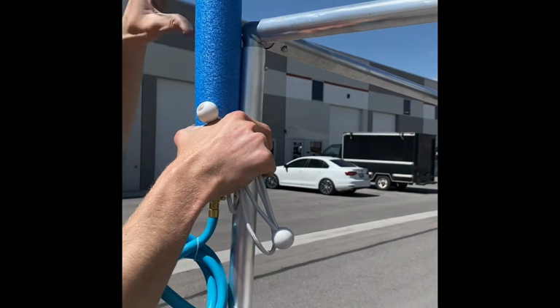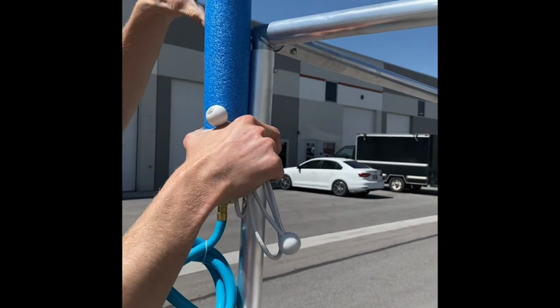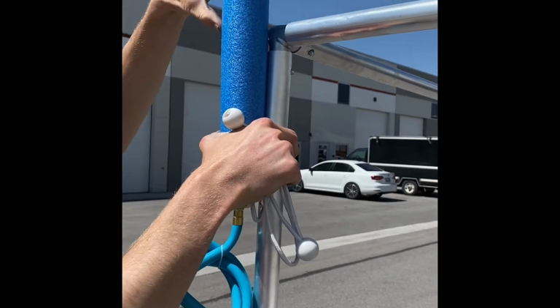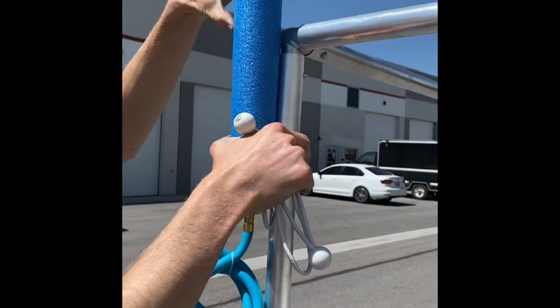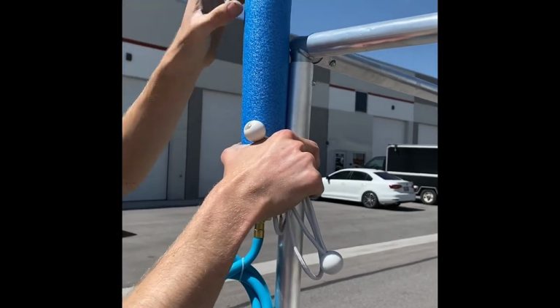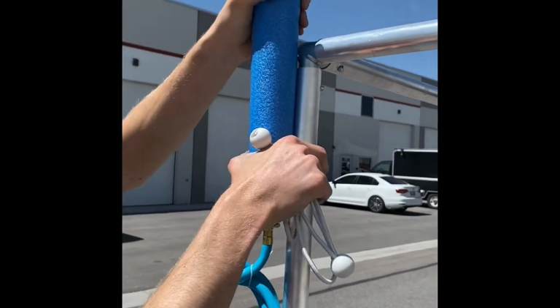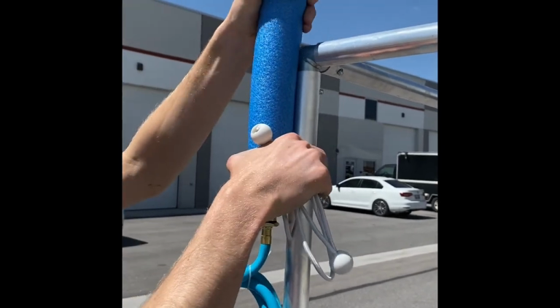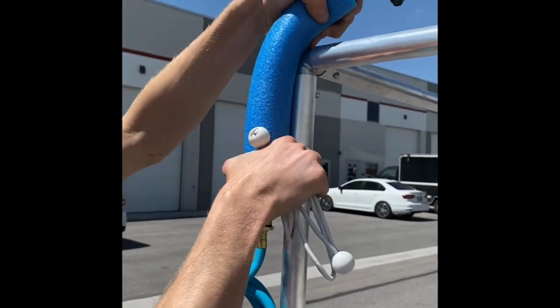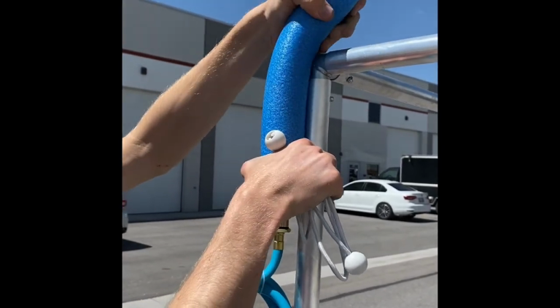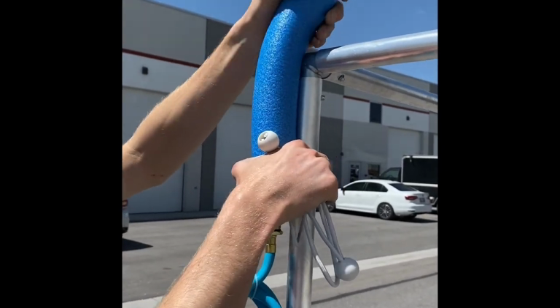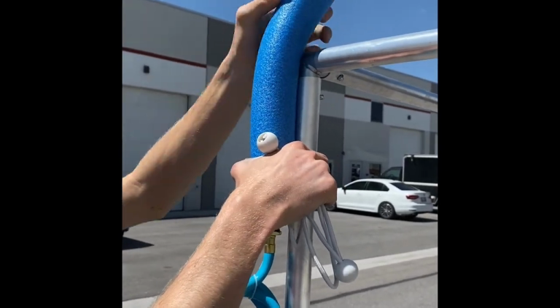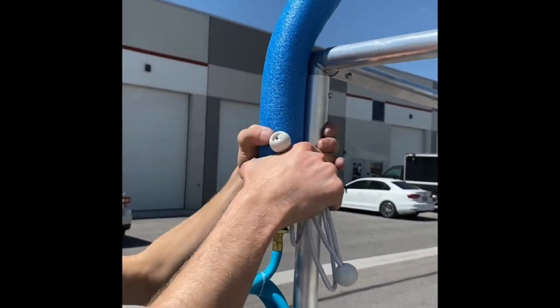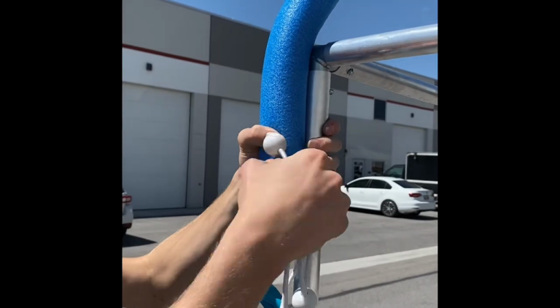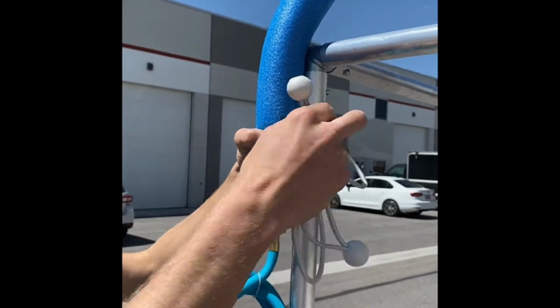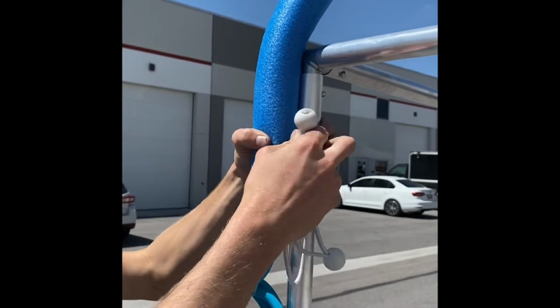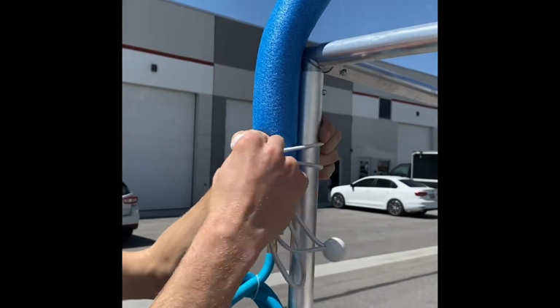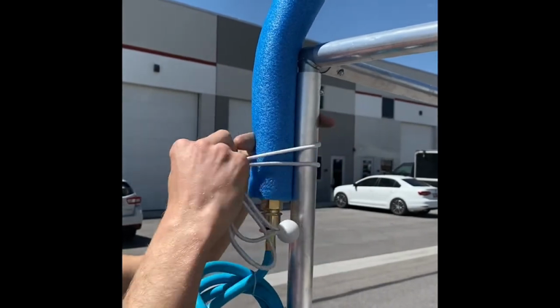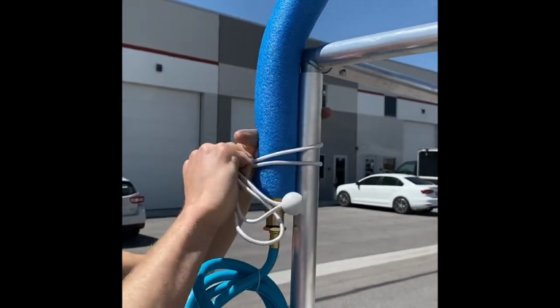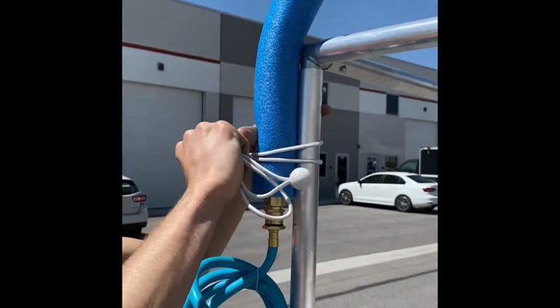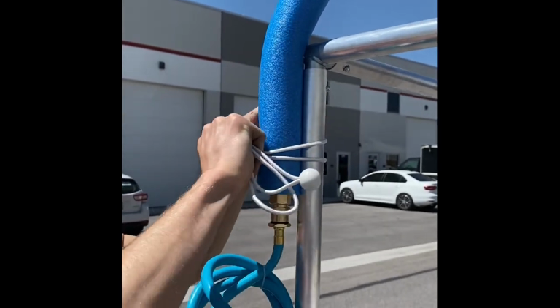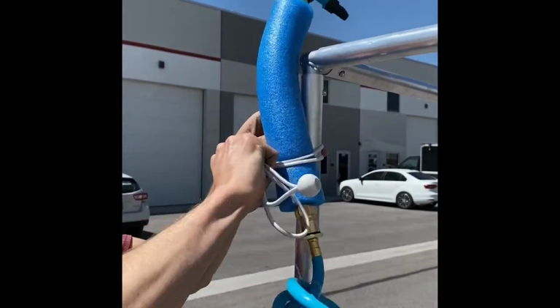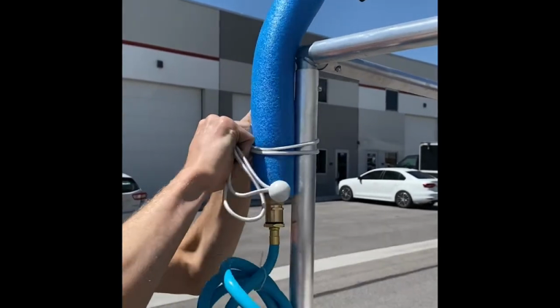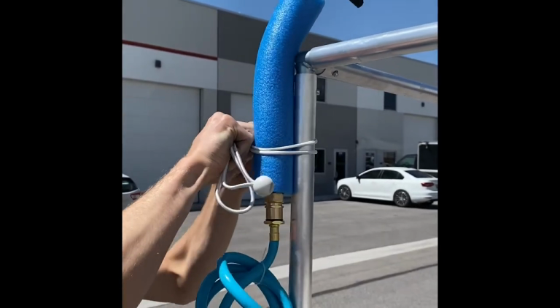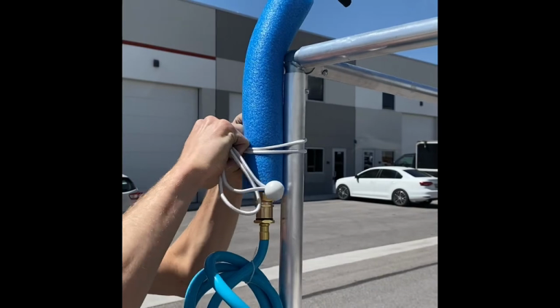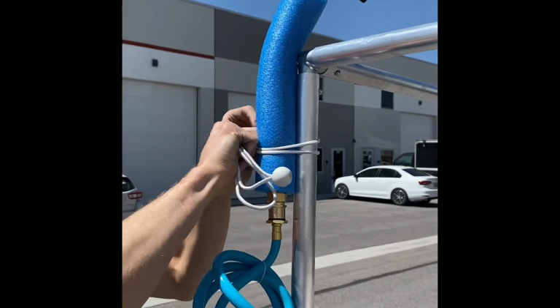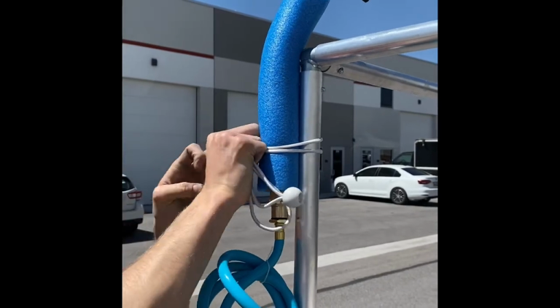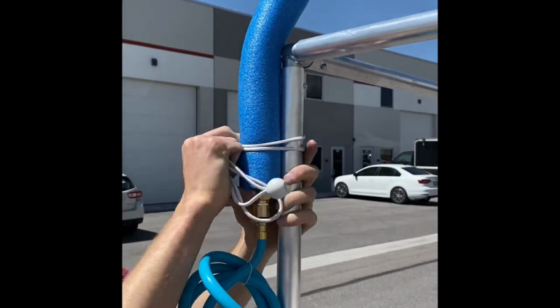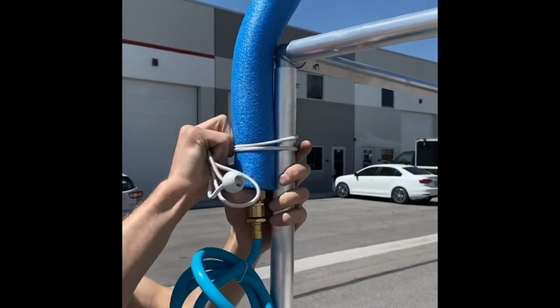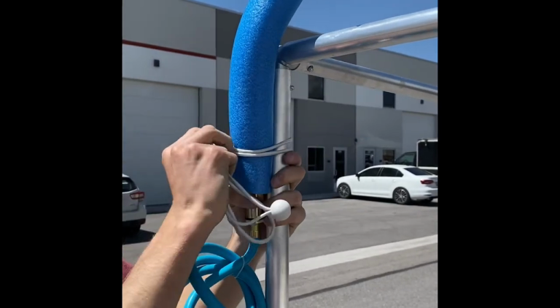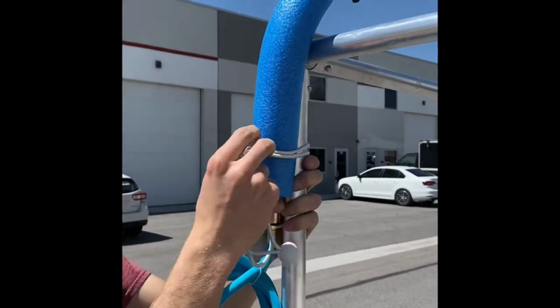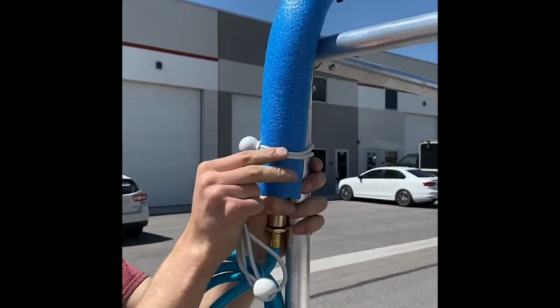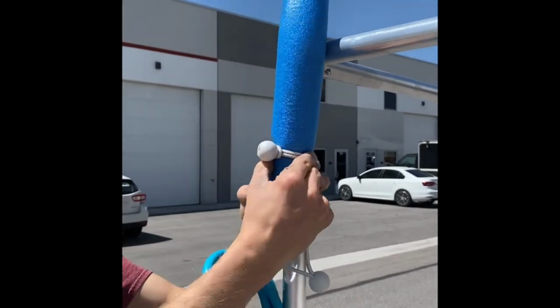You'll want a little bit of space above the corner so you can bend your splash pad in towards the set. Then we'll take our bungees and just wrap them around so the ball is connected.